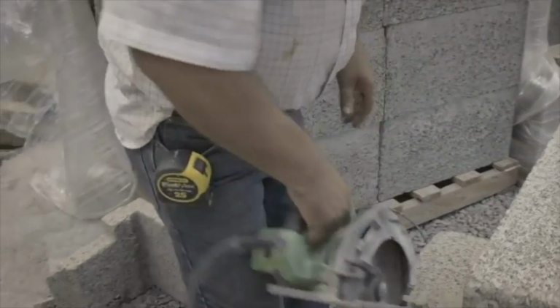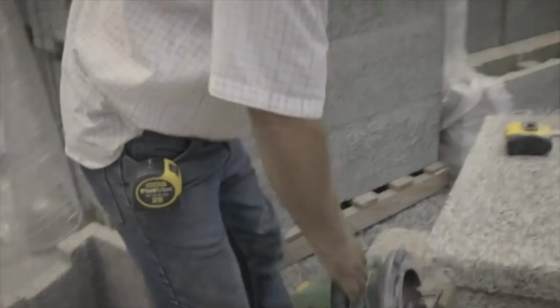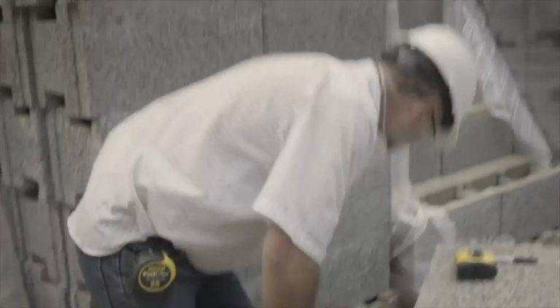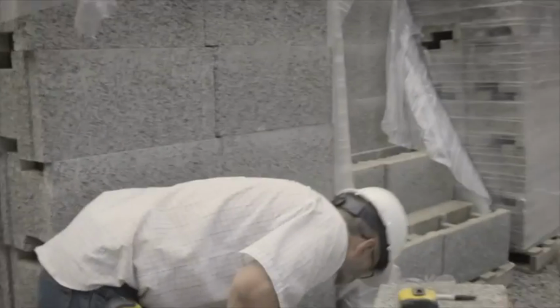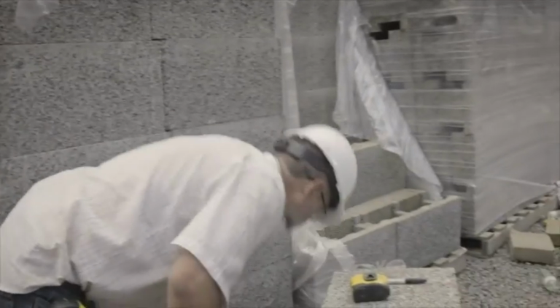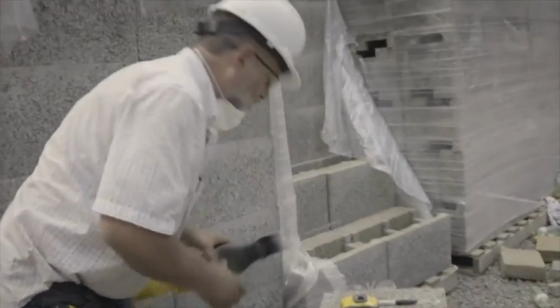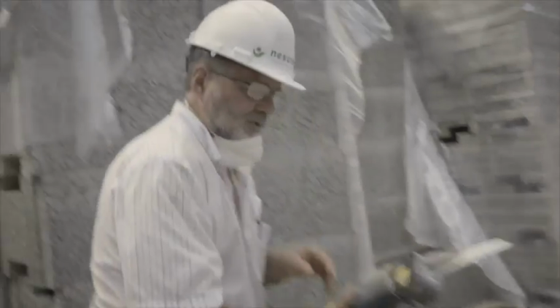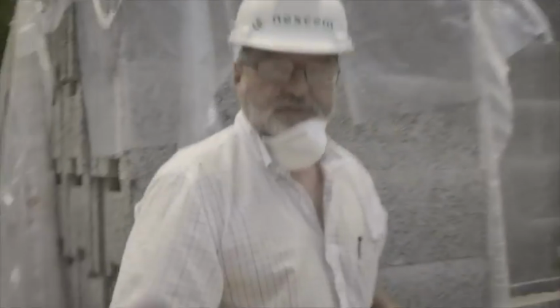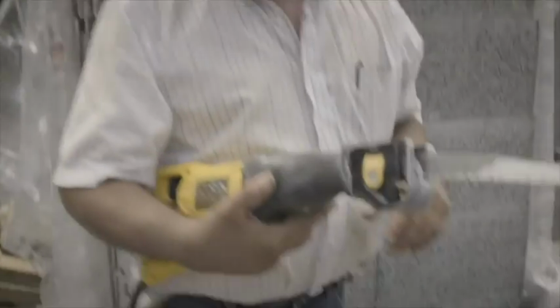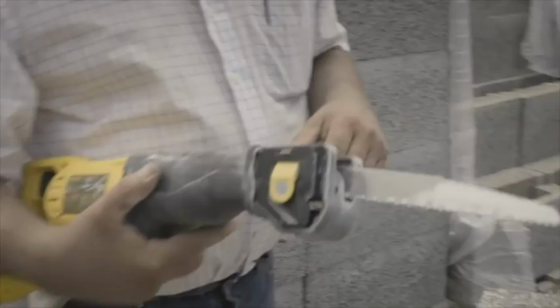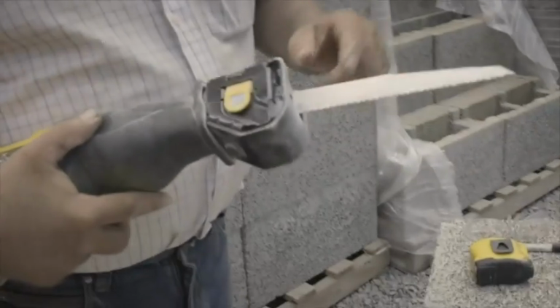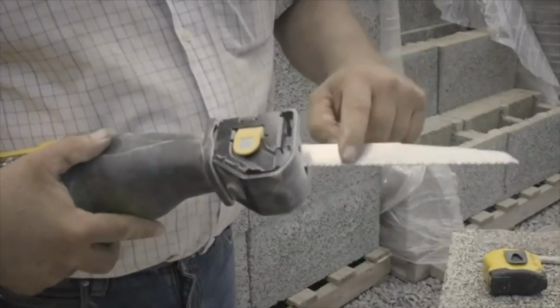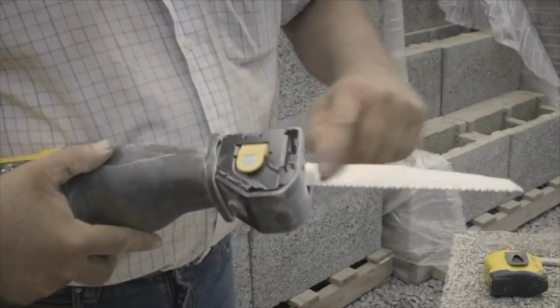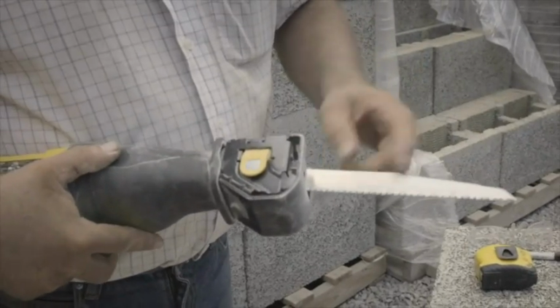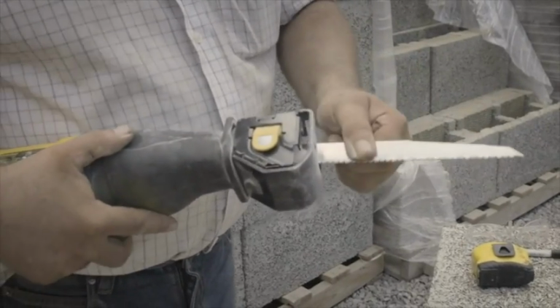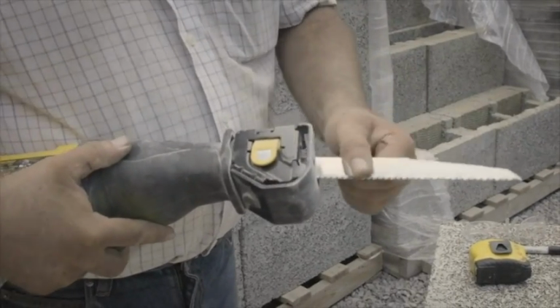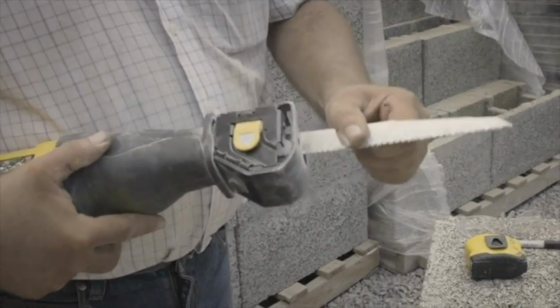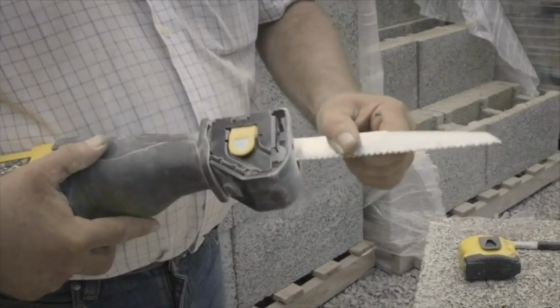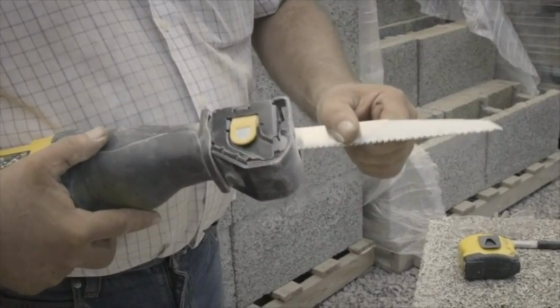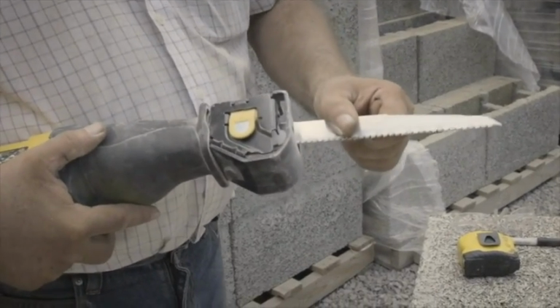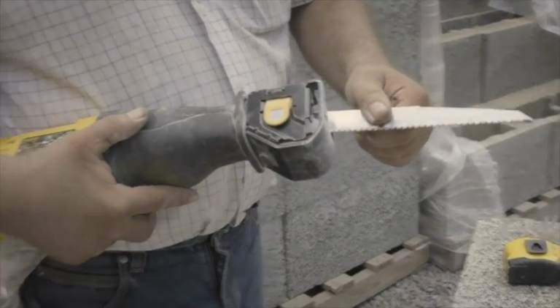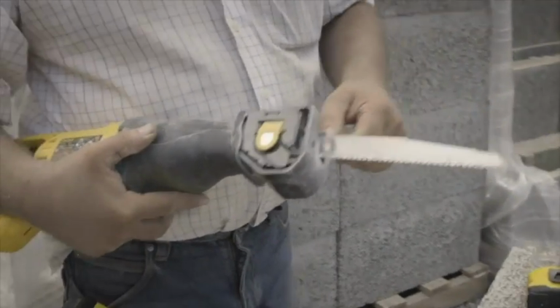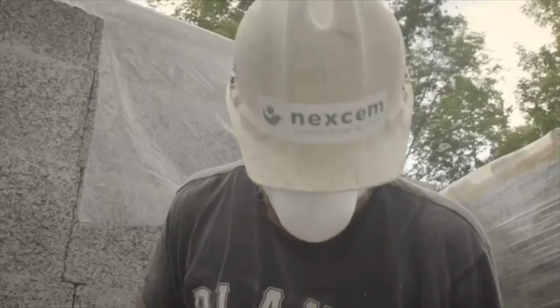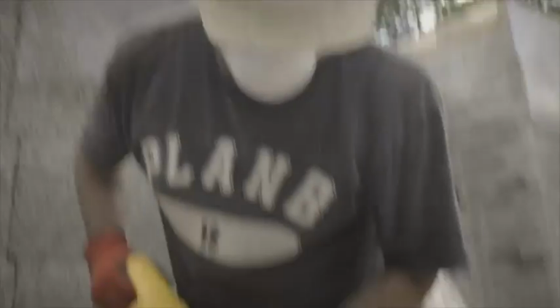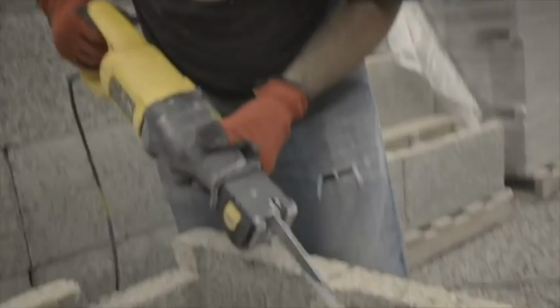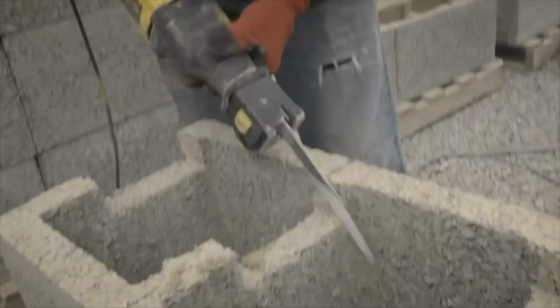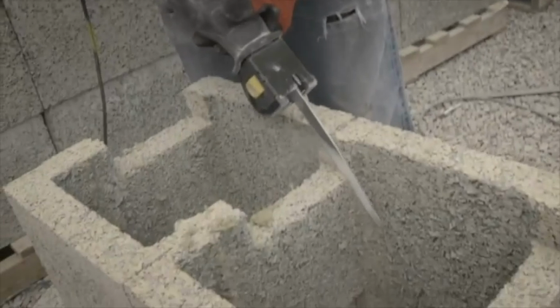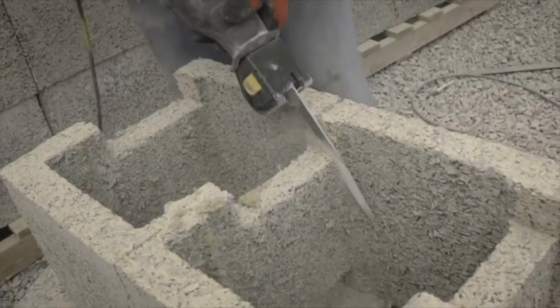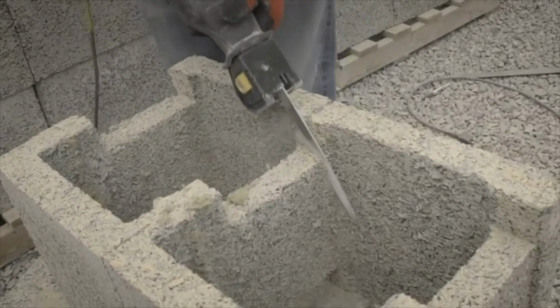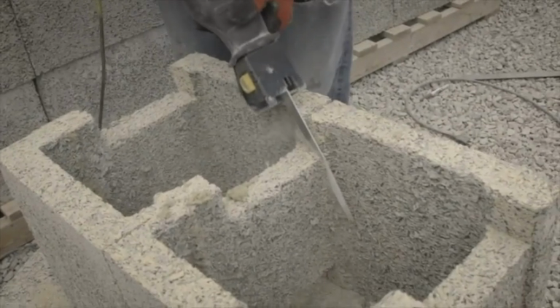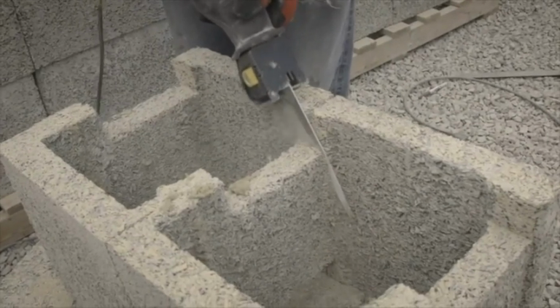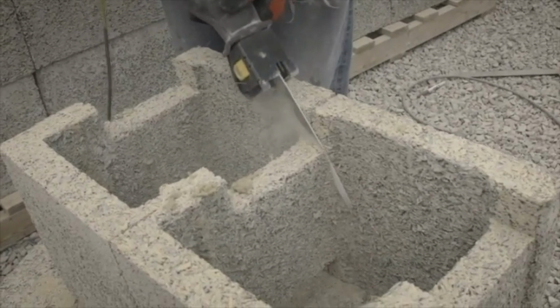The other thing that we use by choice is a sawzall — an aggressive tooth, something stiff. We've got to be able to put some pressure on it. The heat of it will bend the blade a bit, so you just want a heavy blade.